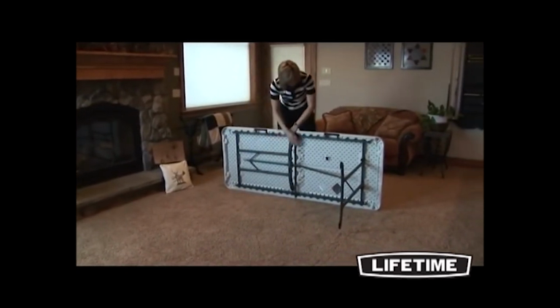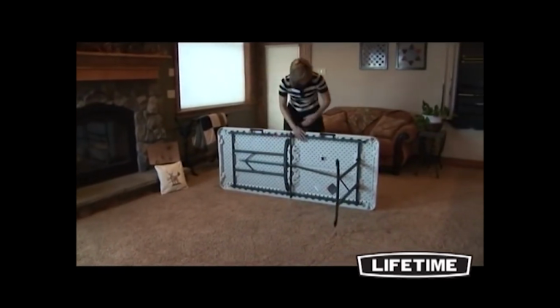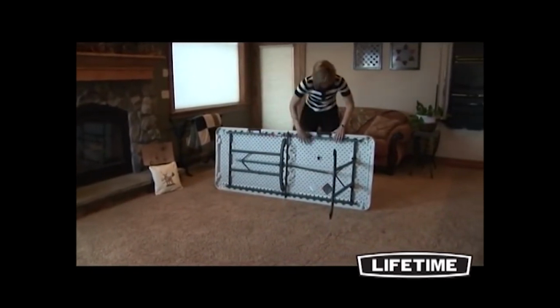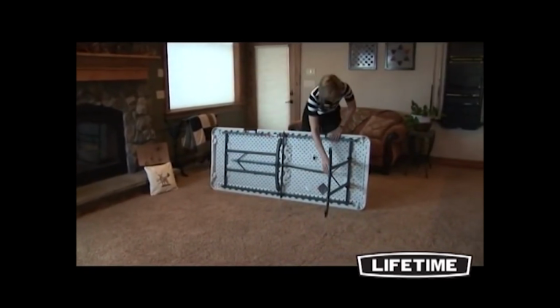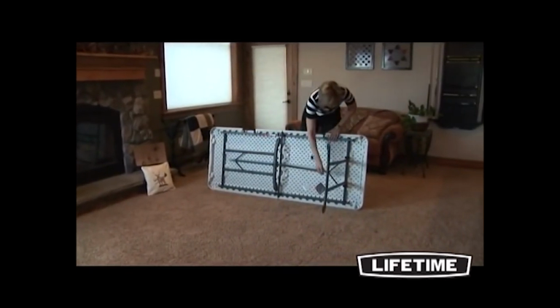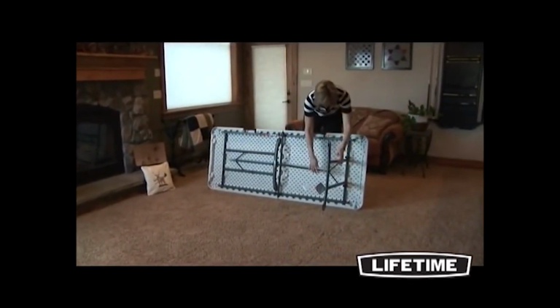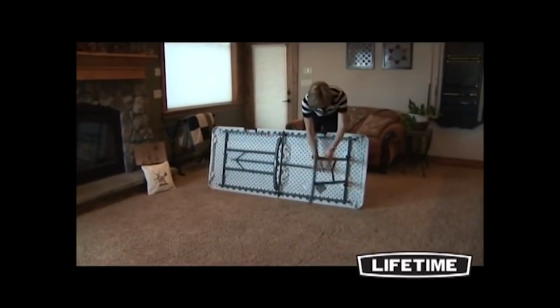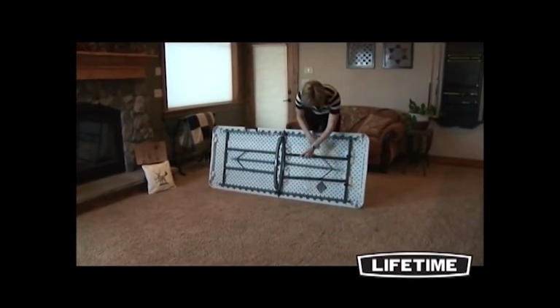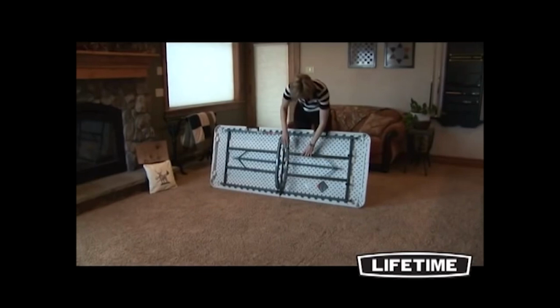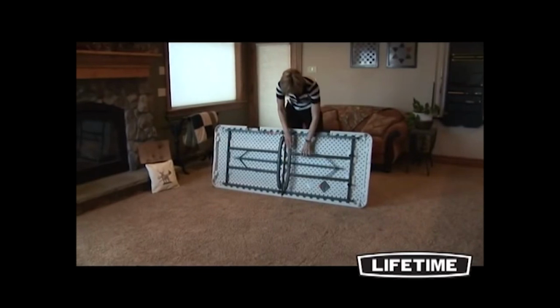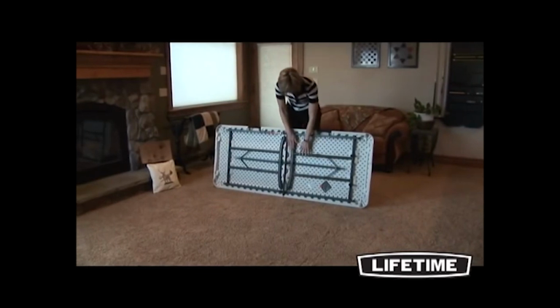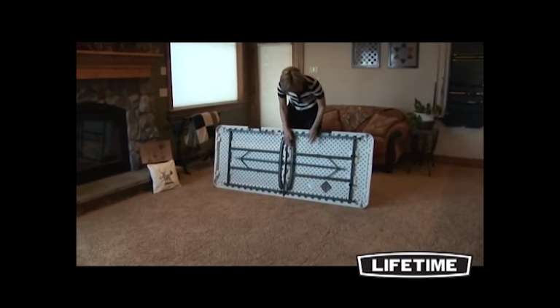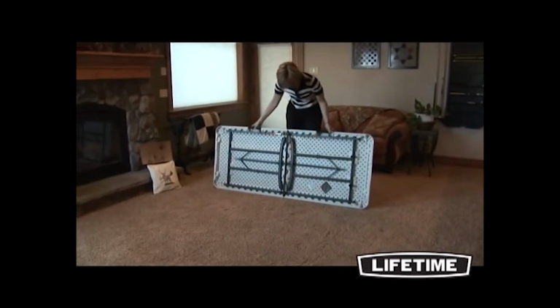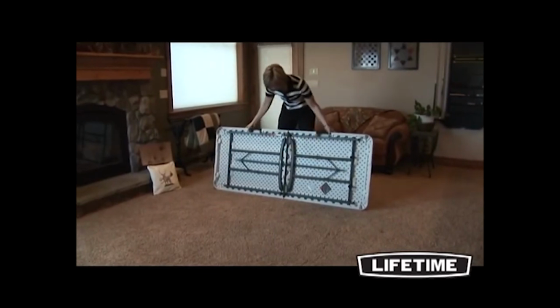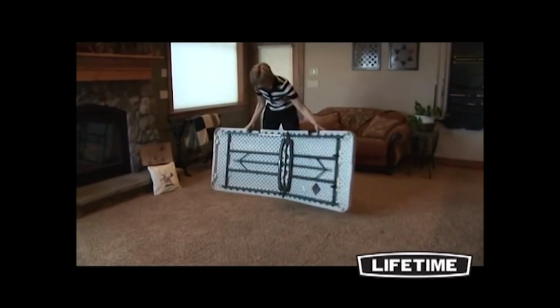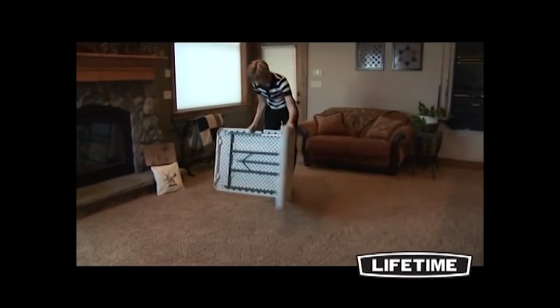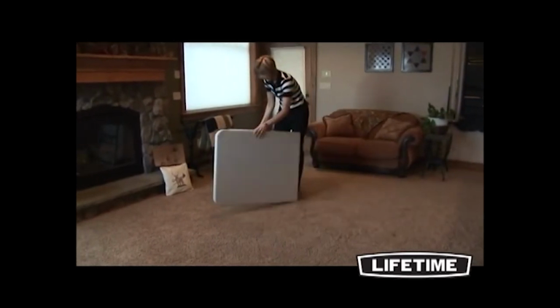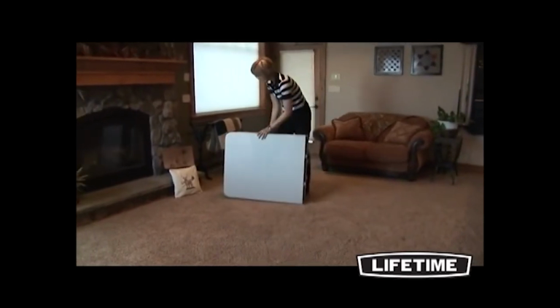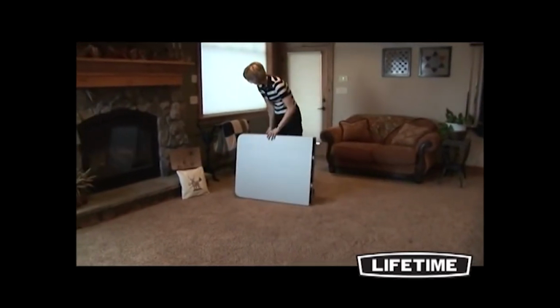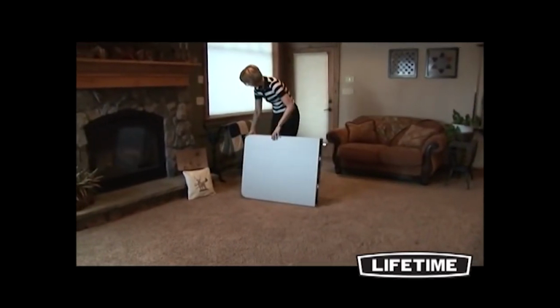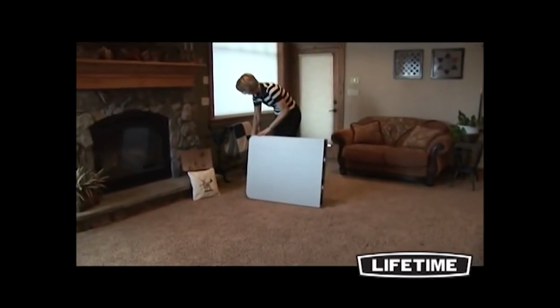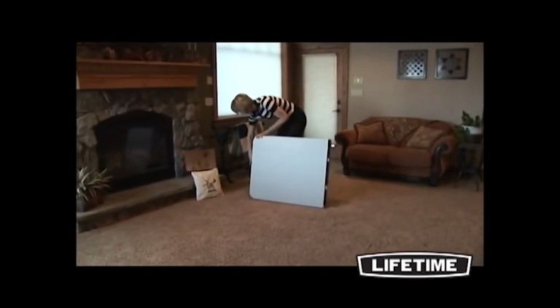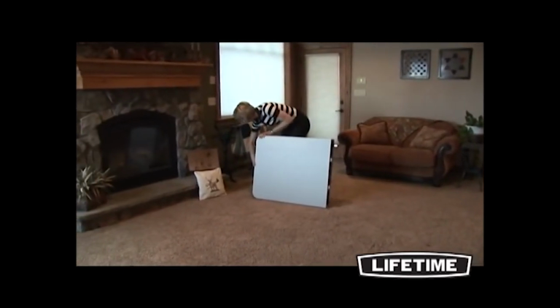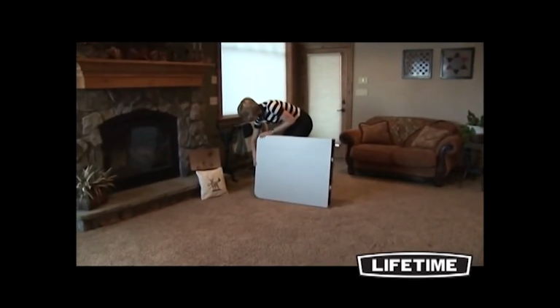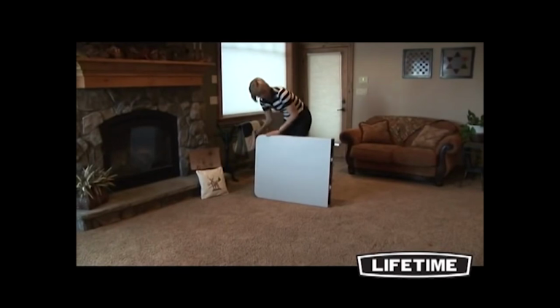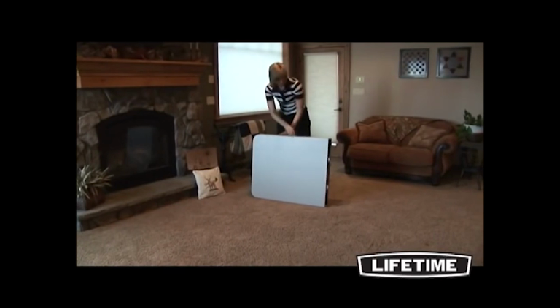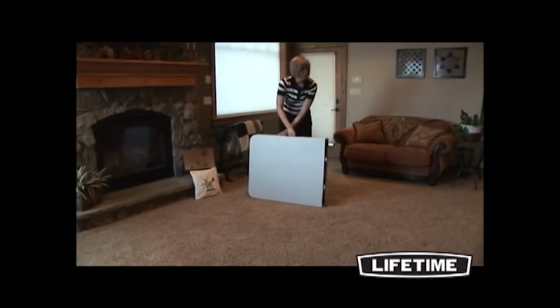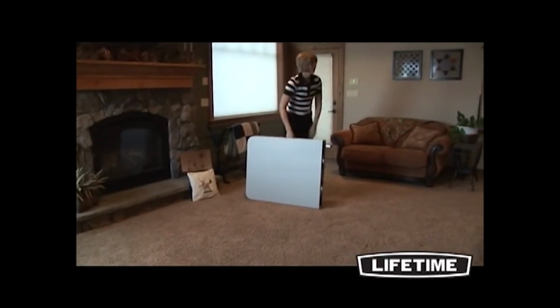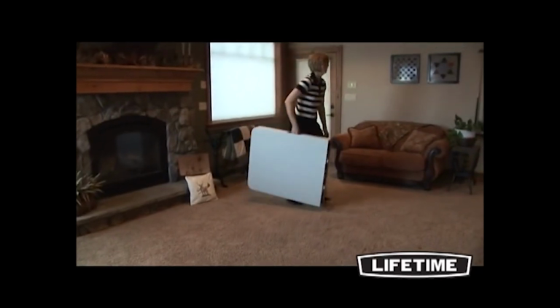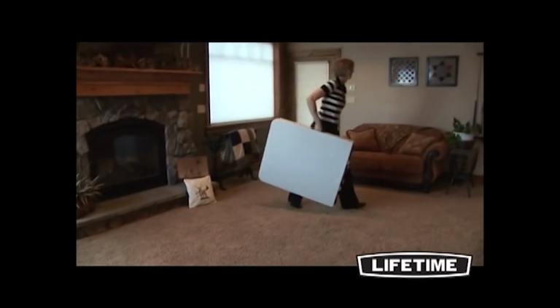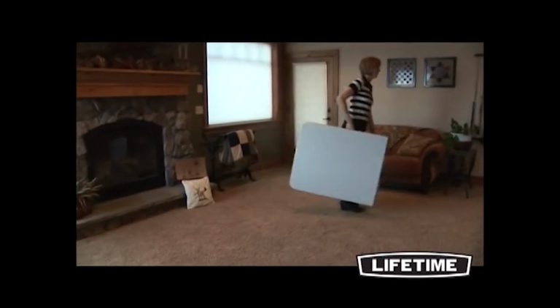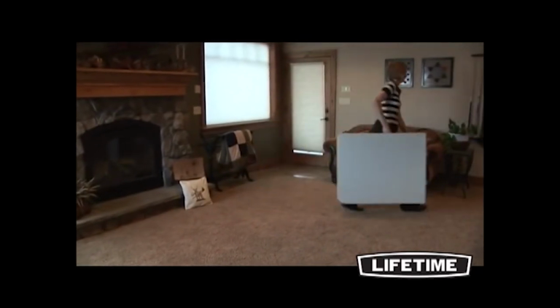The convenient fold-in-half design makes it great for last-minute projects and events at your home or office. The lightweight portable design folds in half, making it simple to transport and store.